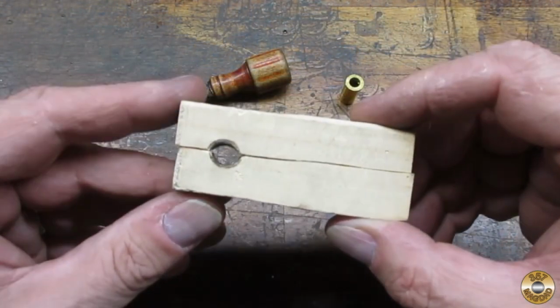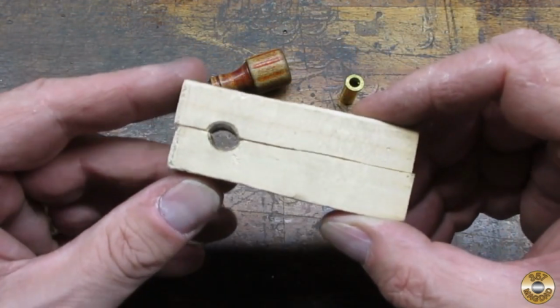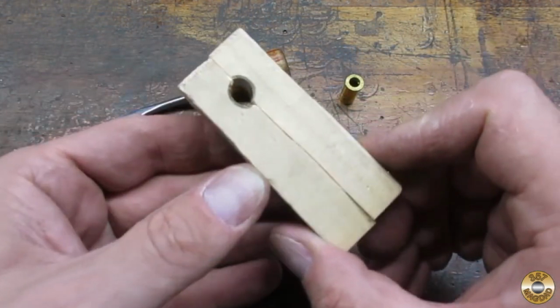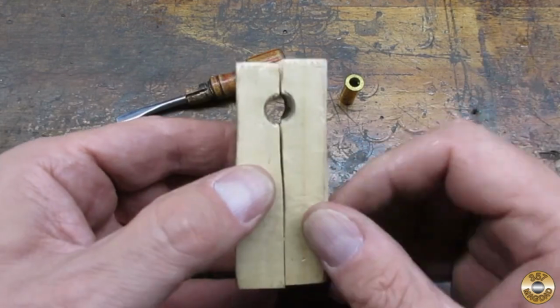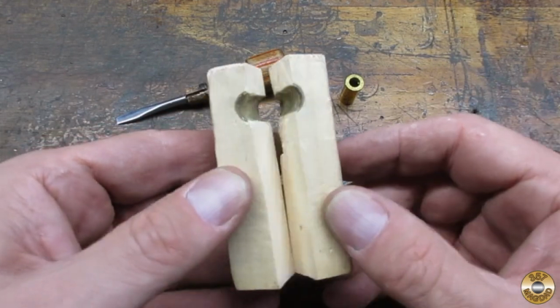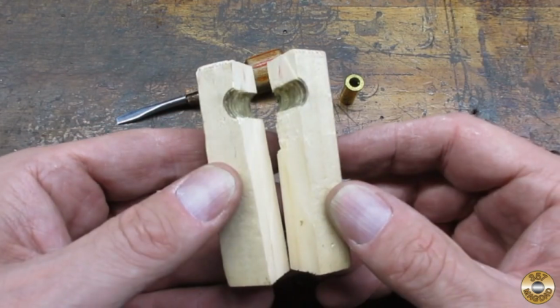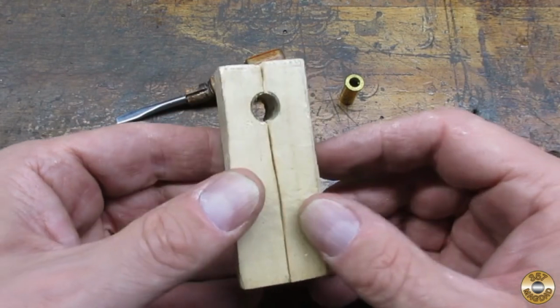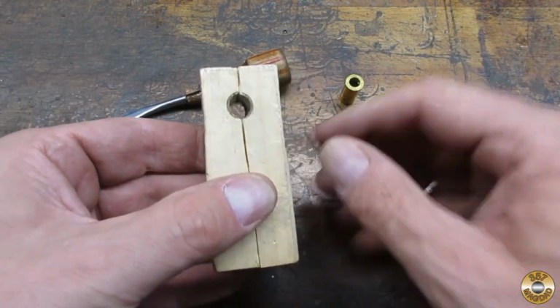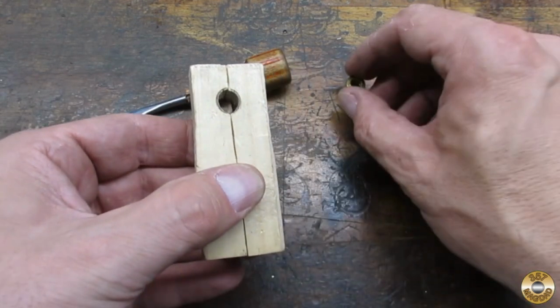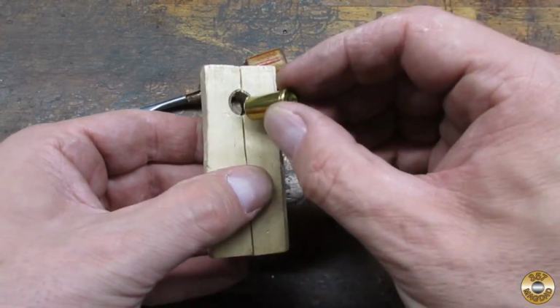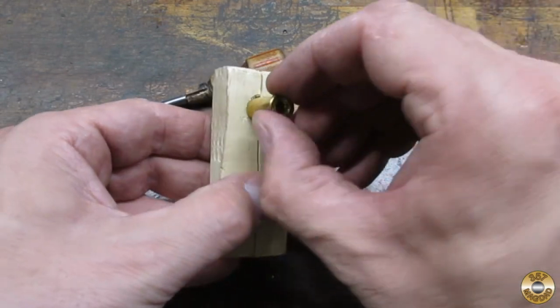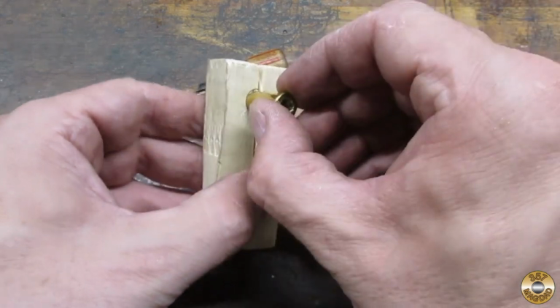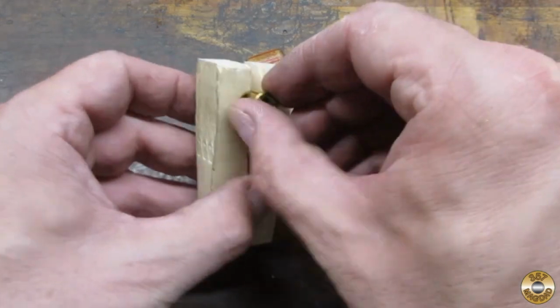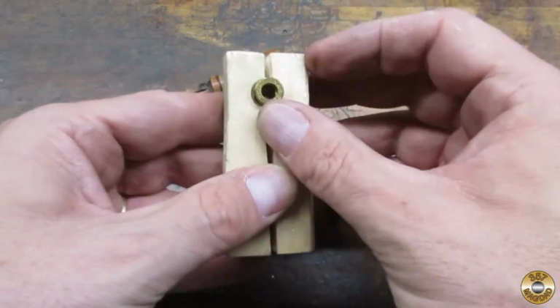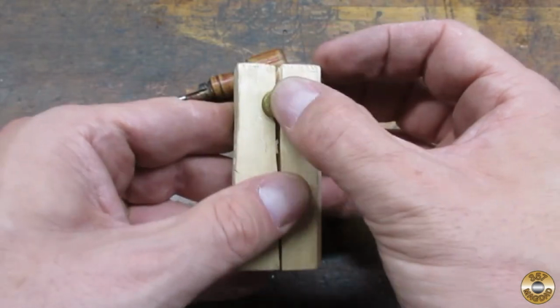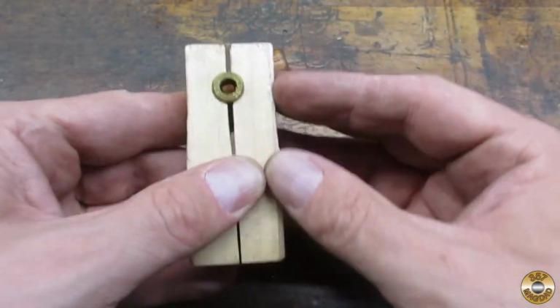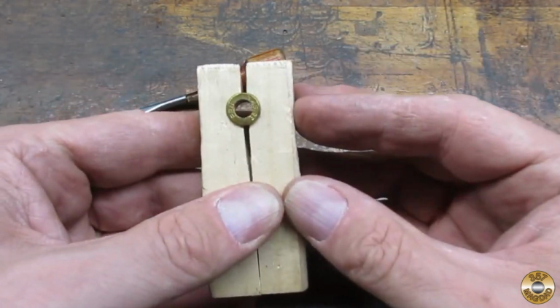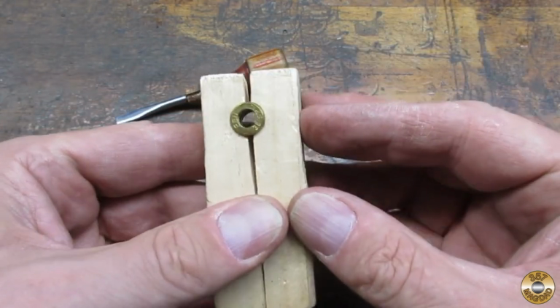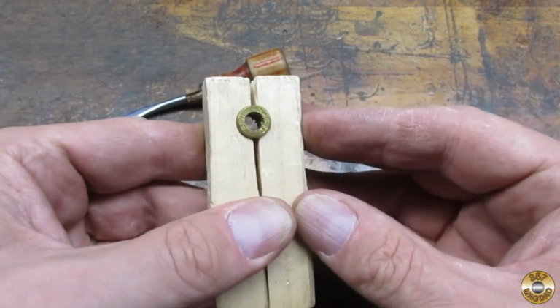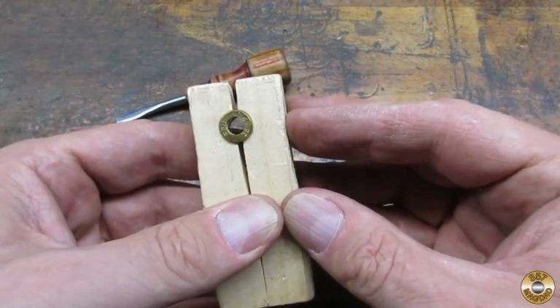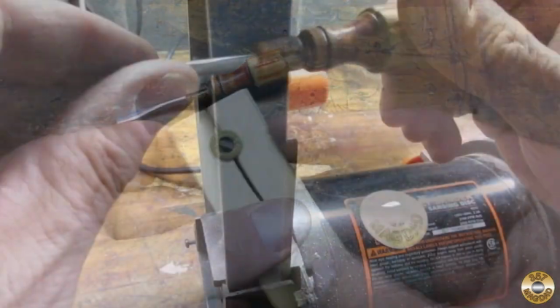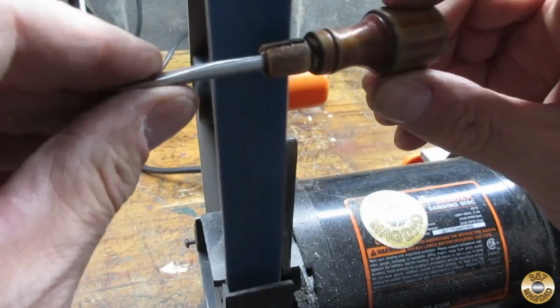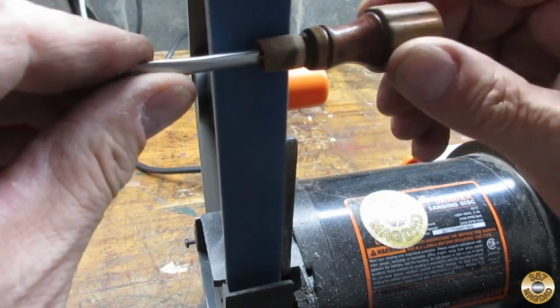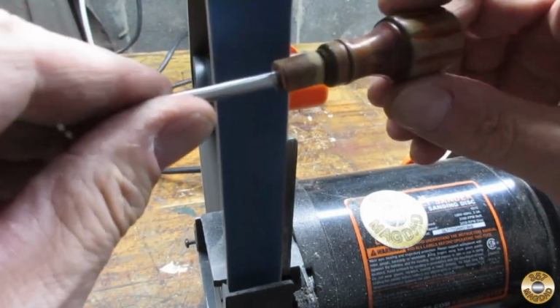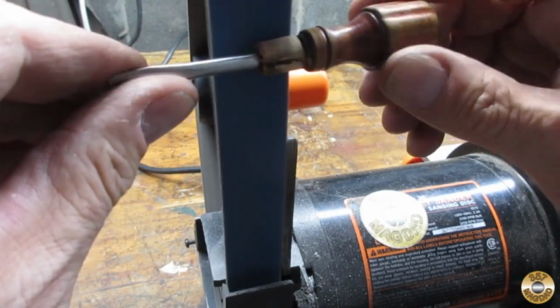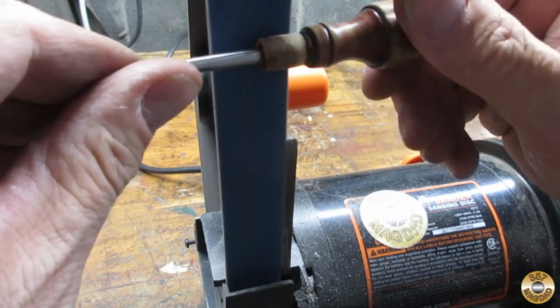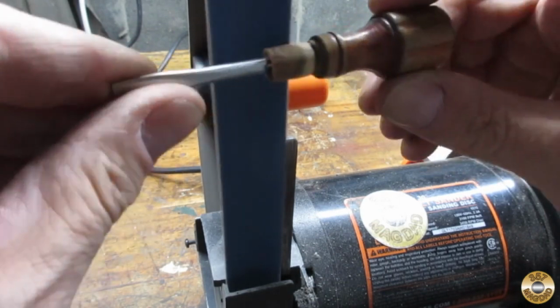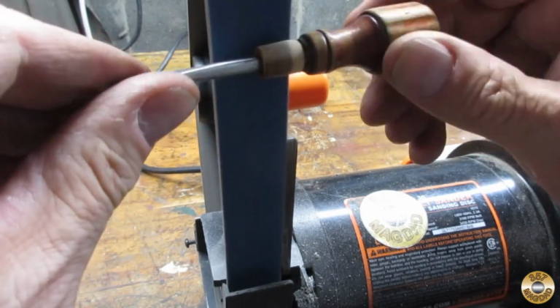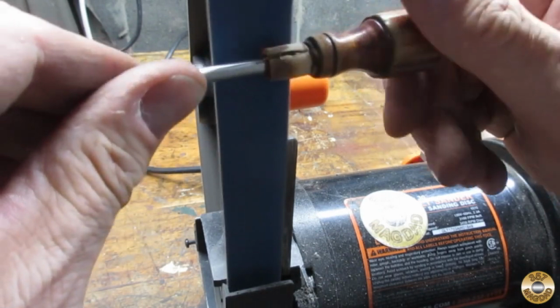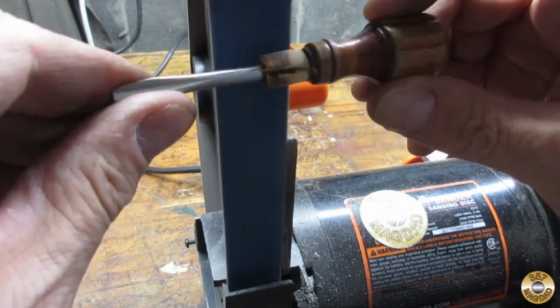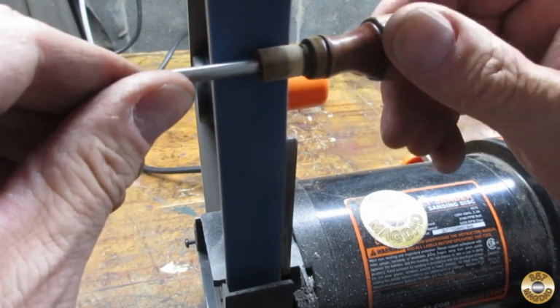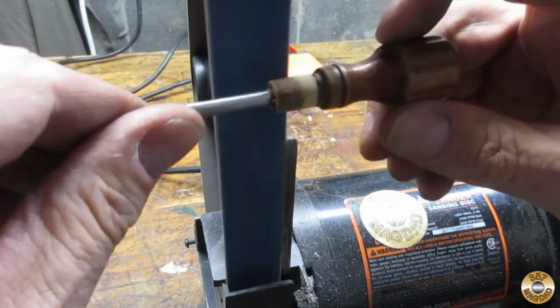I made this clamp out of scrap wood to hold the brass case while I drilled out the primer hole. I used an 80 grit belt to carefully reshape the wood to fit the brass ferrule.